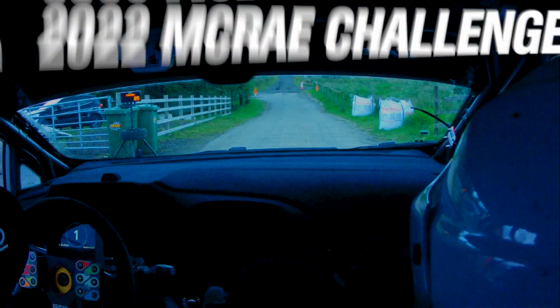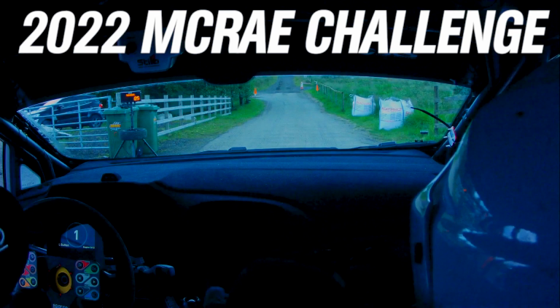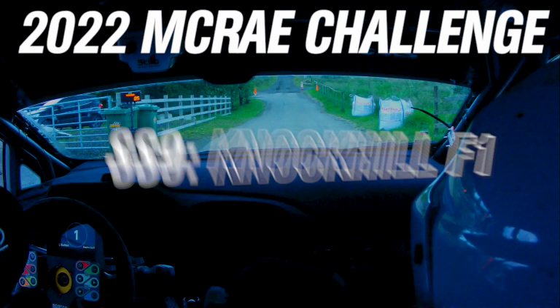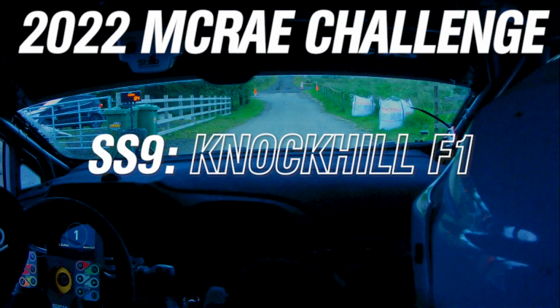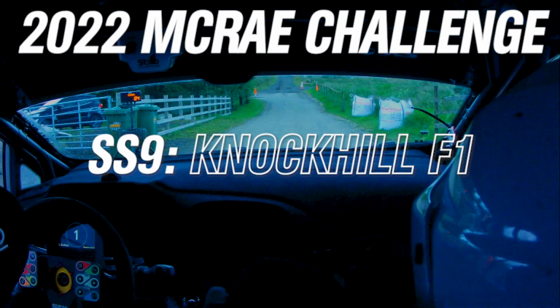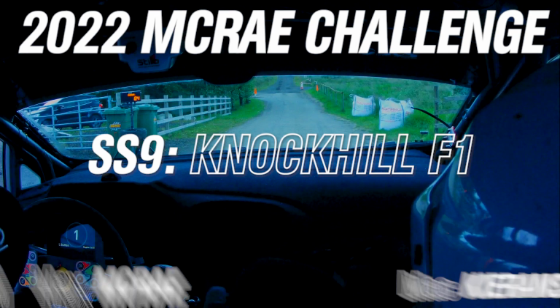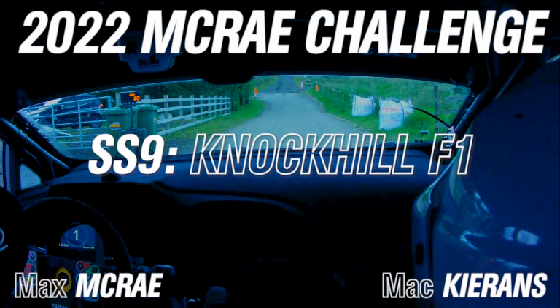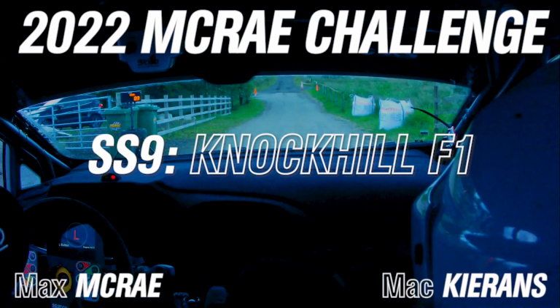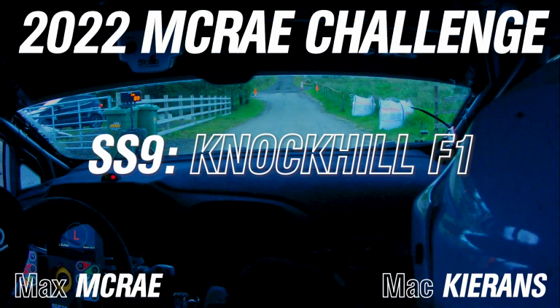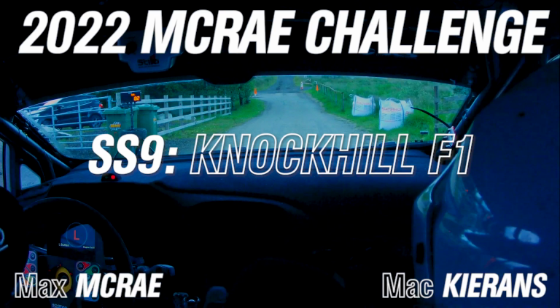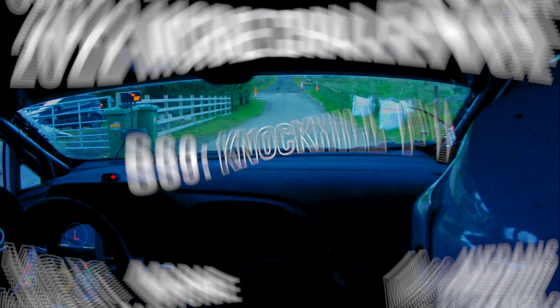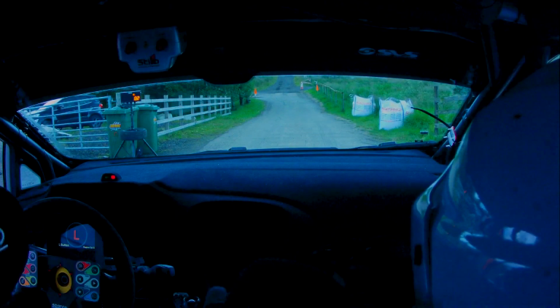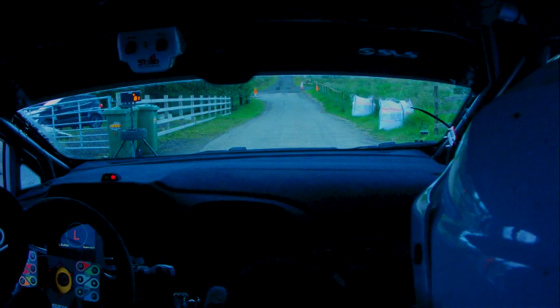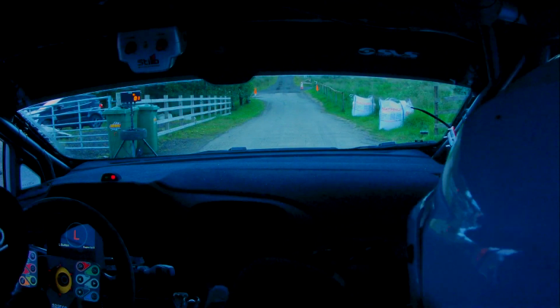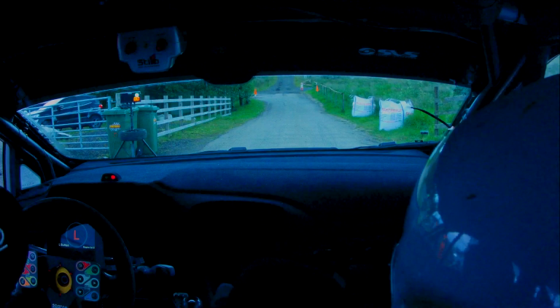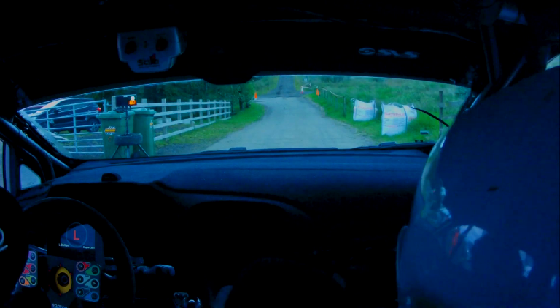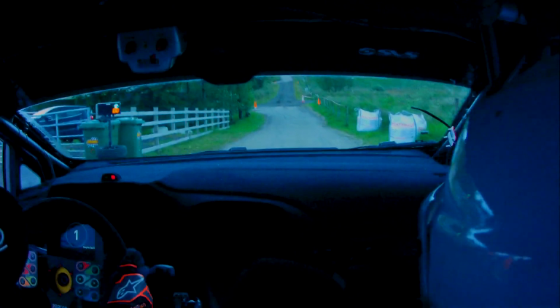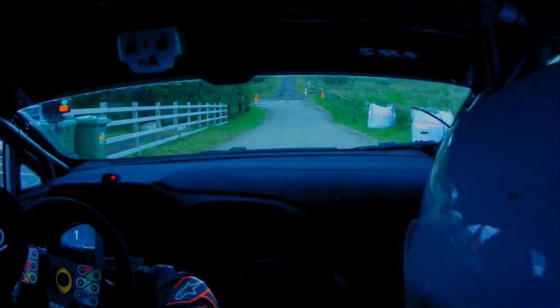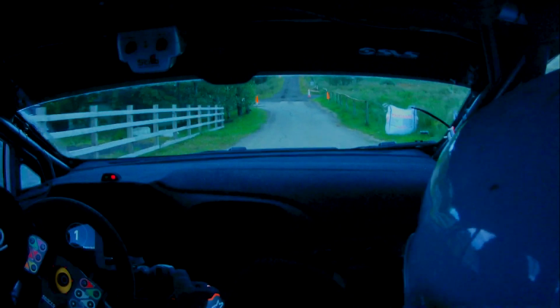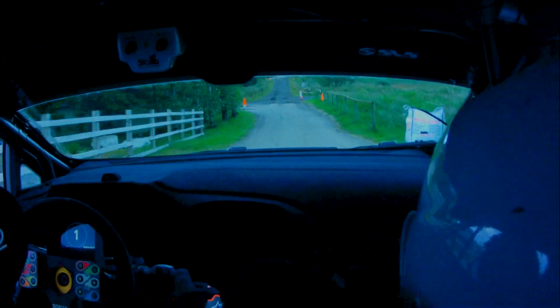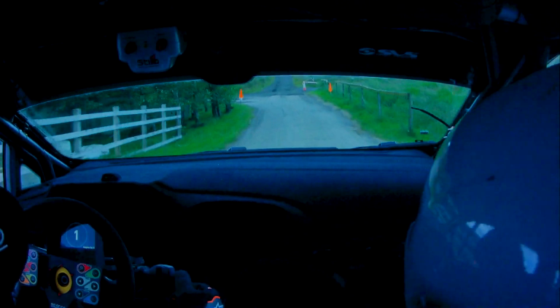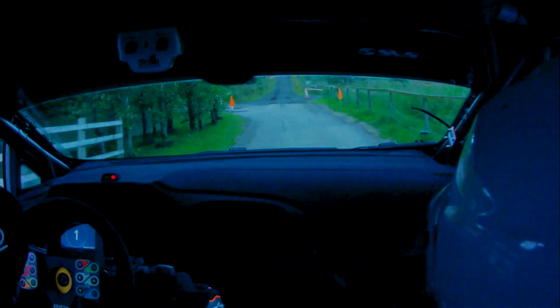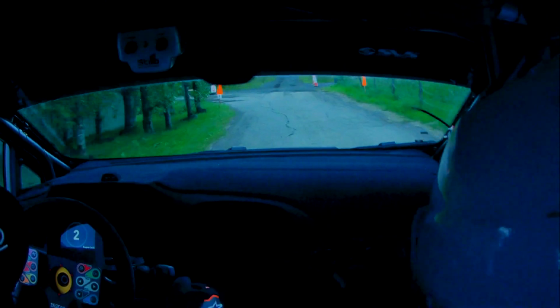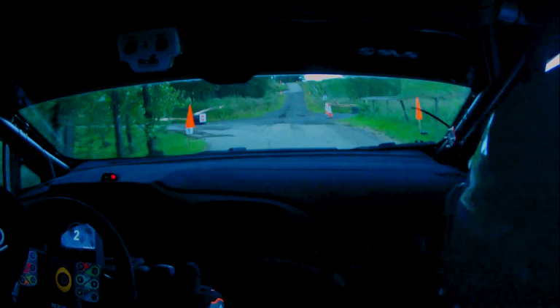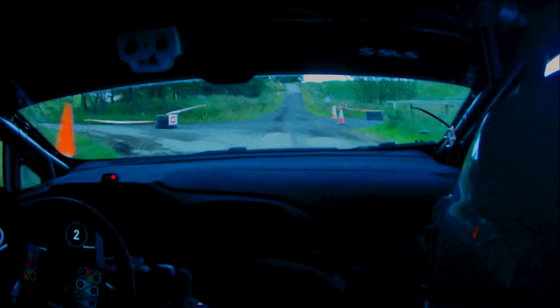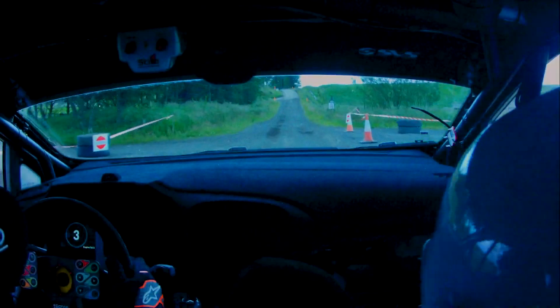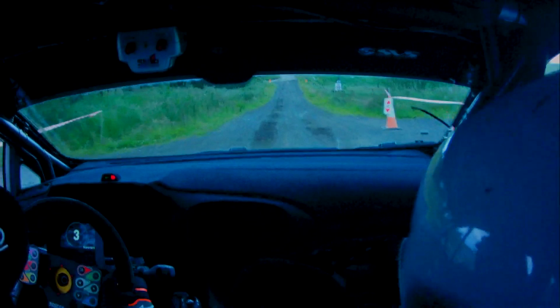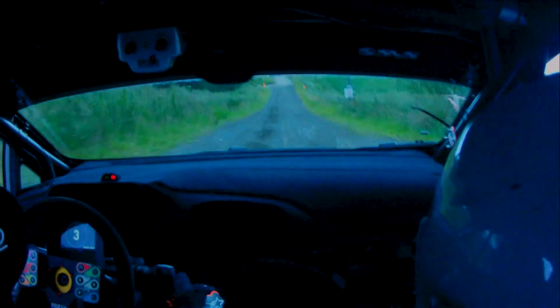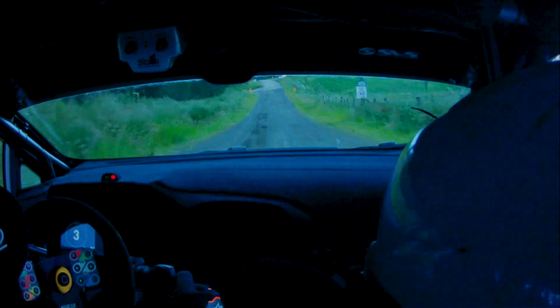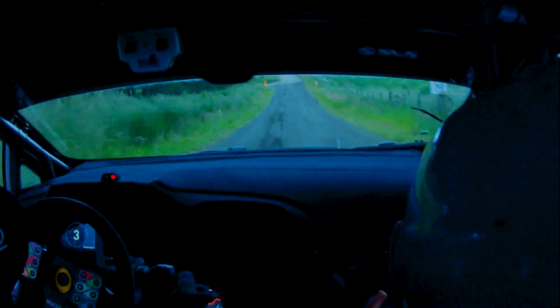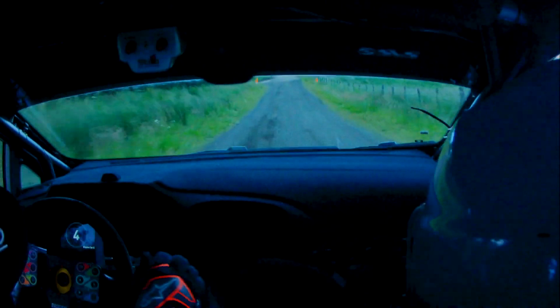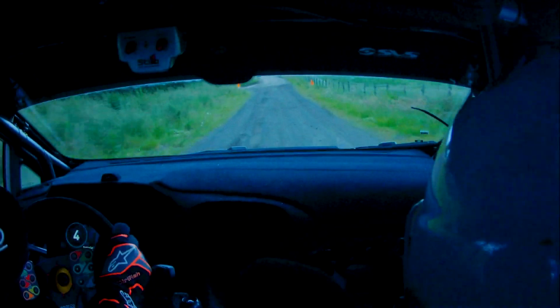Five, four, three, two, one, go! Just straight the whole way up the hill, all the way up over the big bump, straight through.